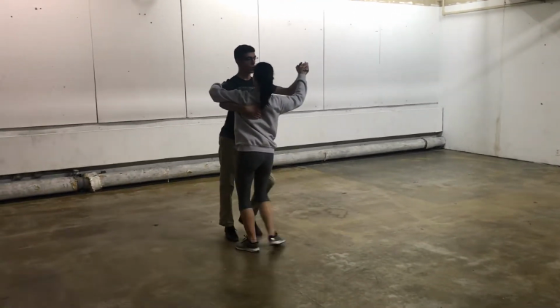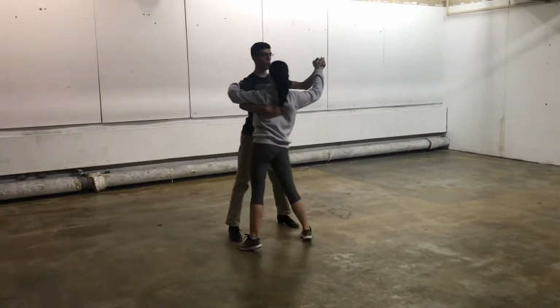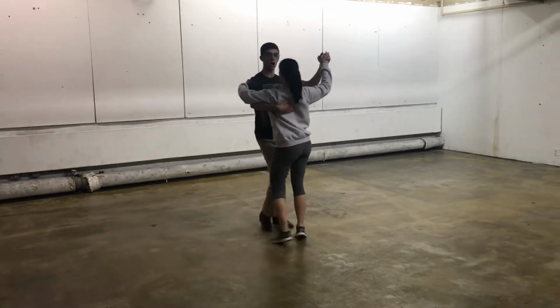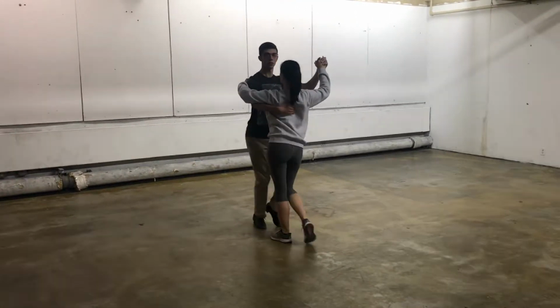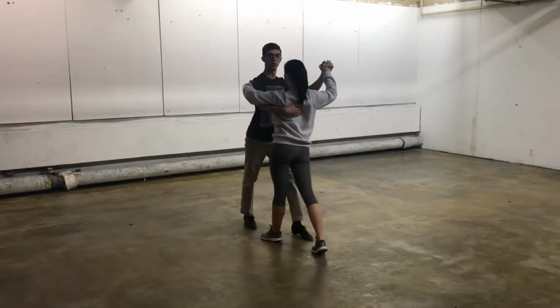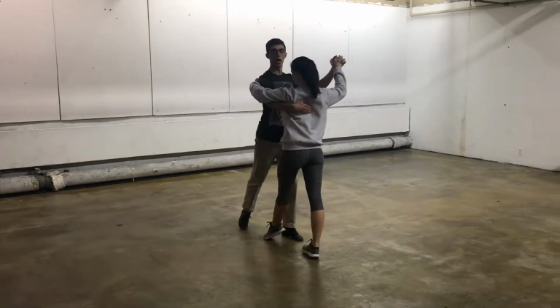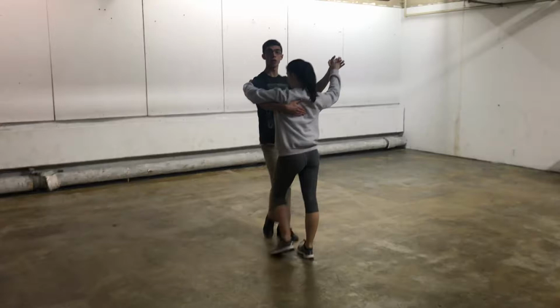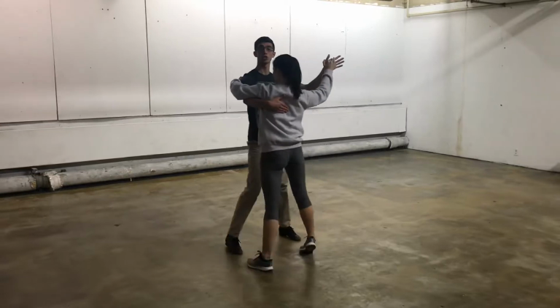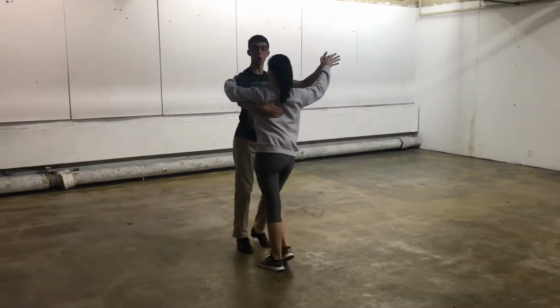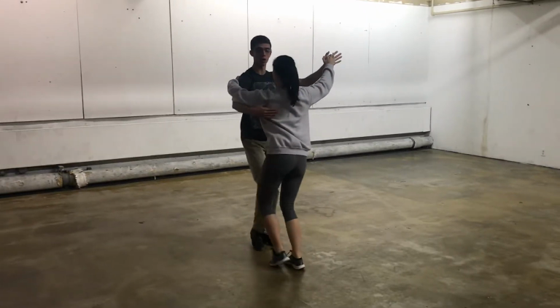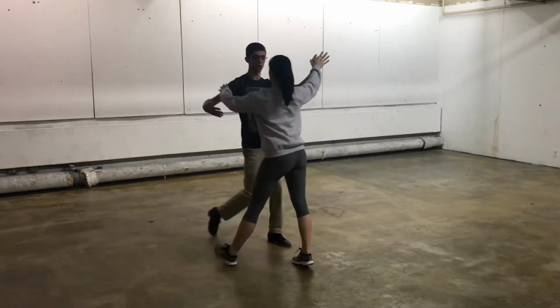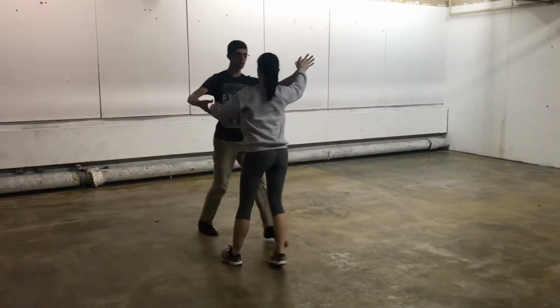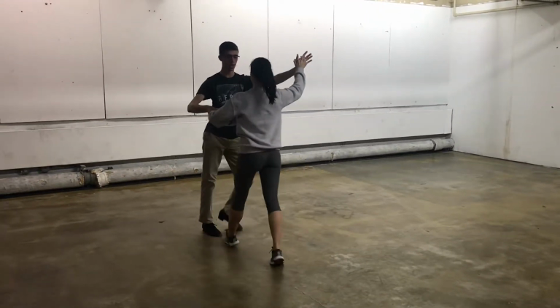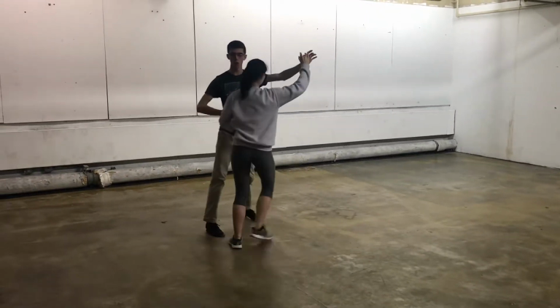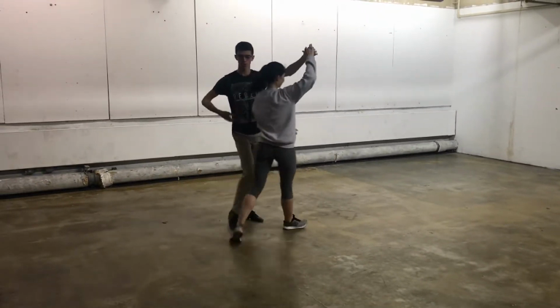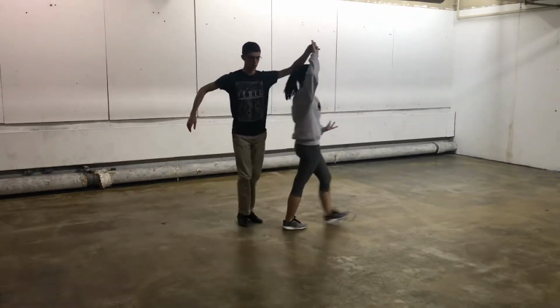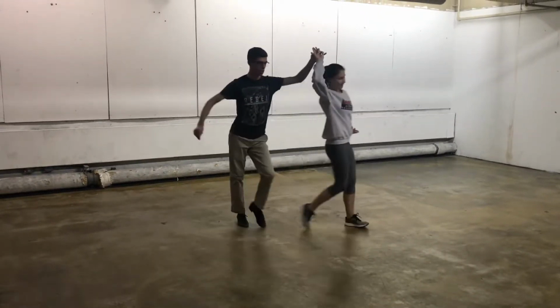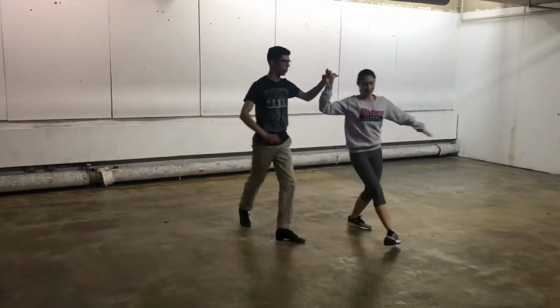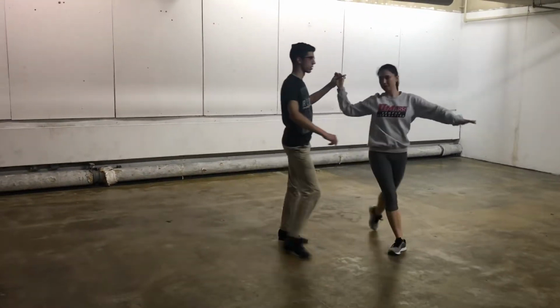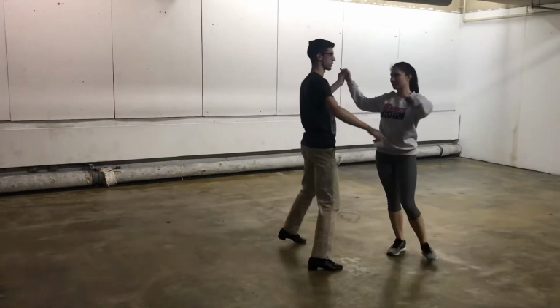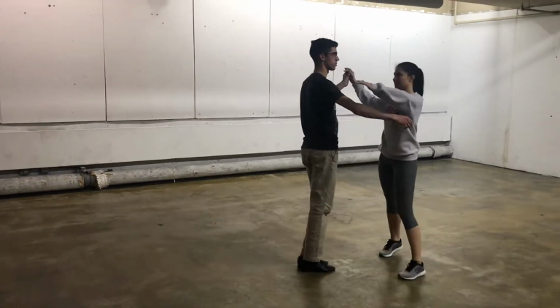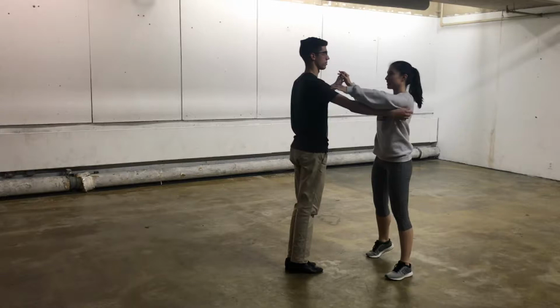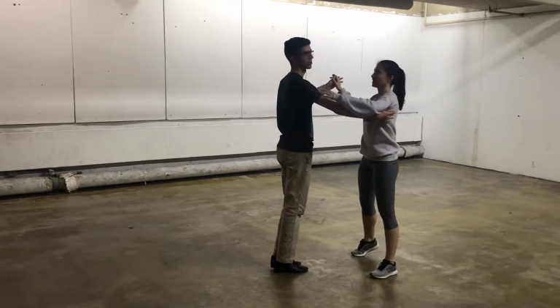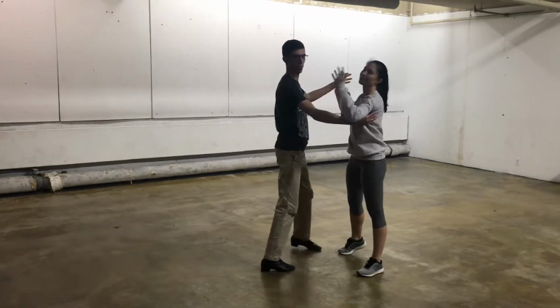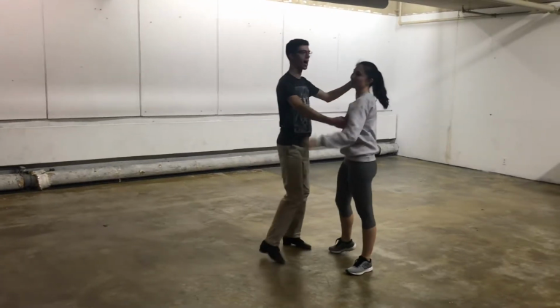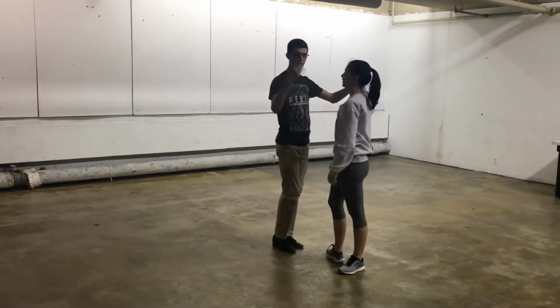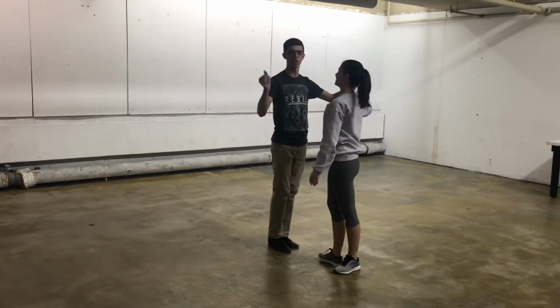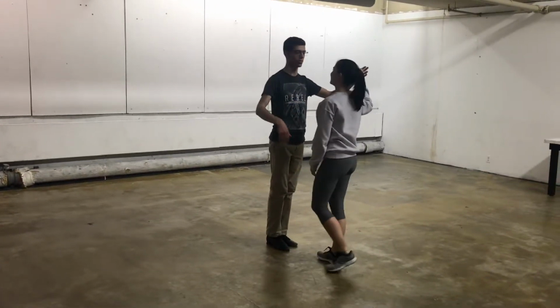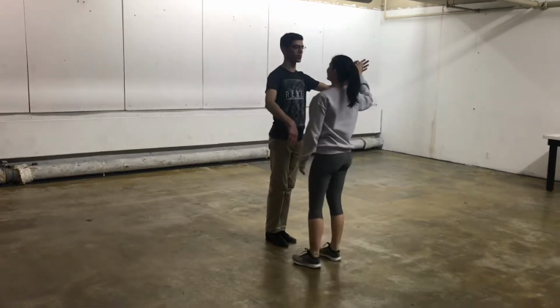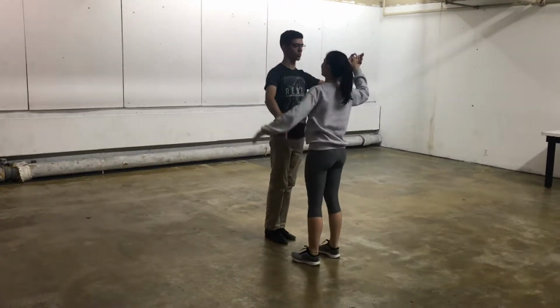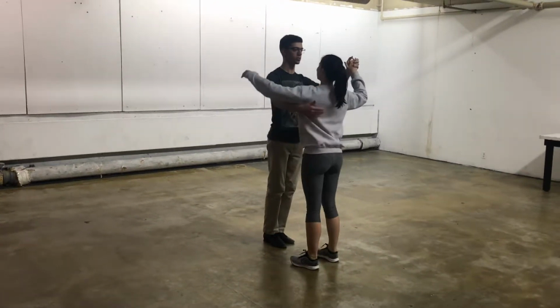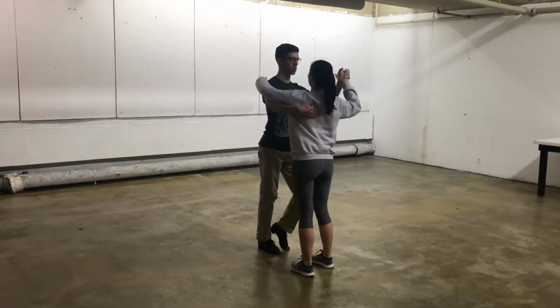We worked on a slow long arm turn, just like waltz — quick, quick, slow. We're going to start to do the counting better.